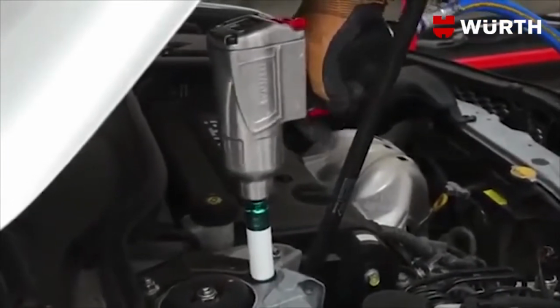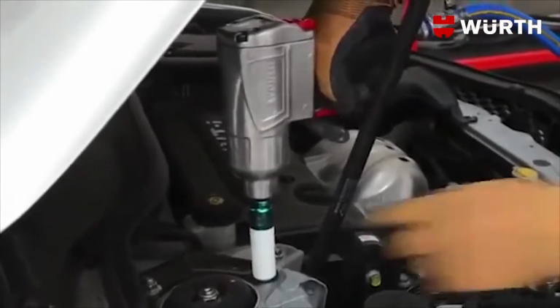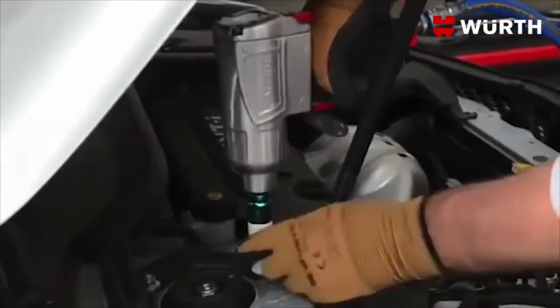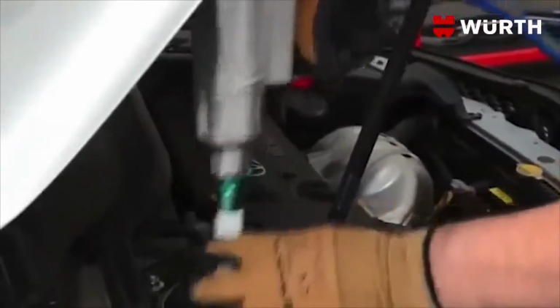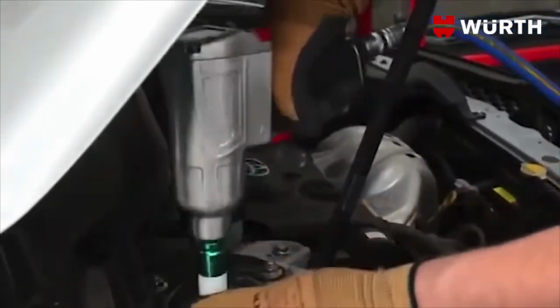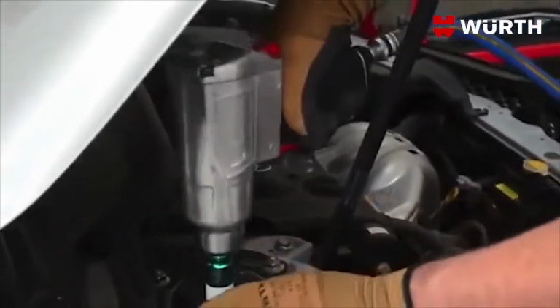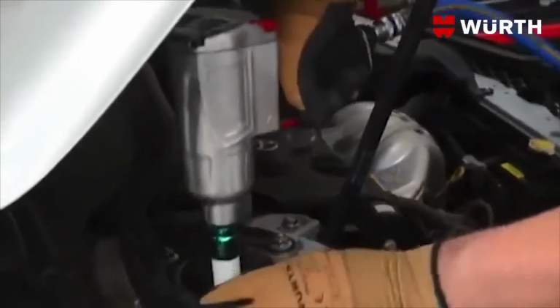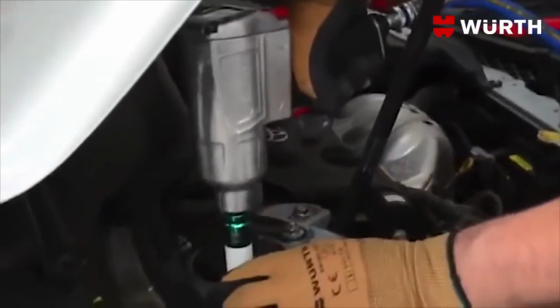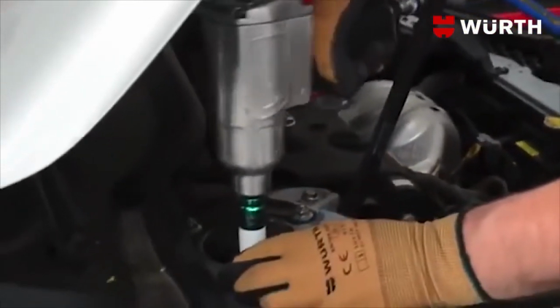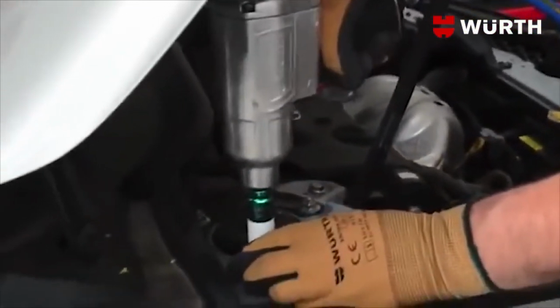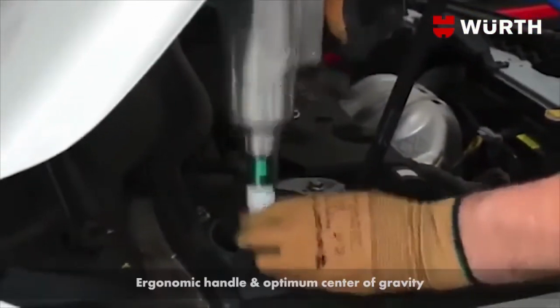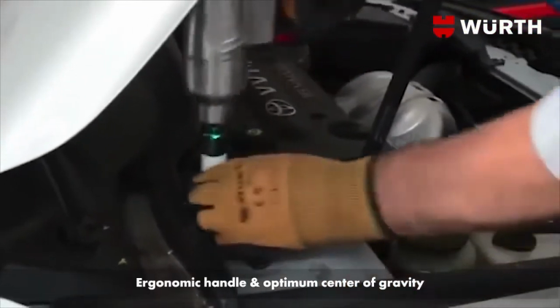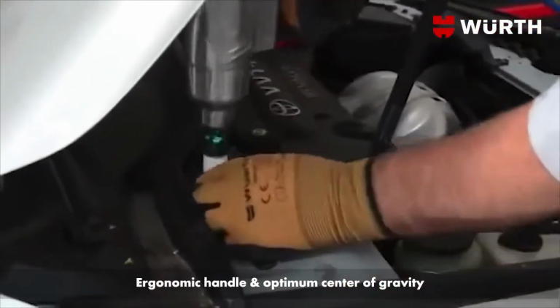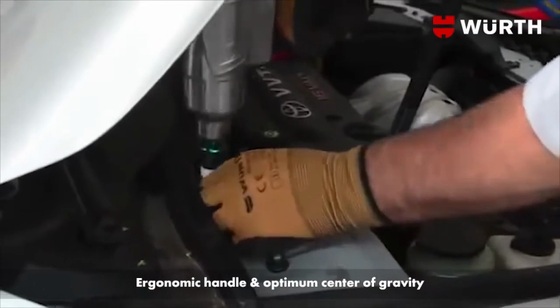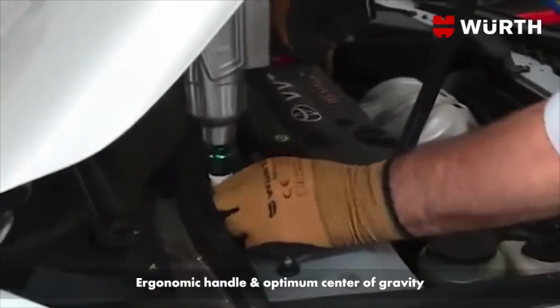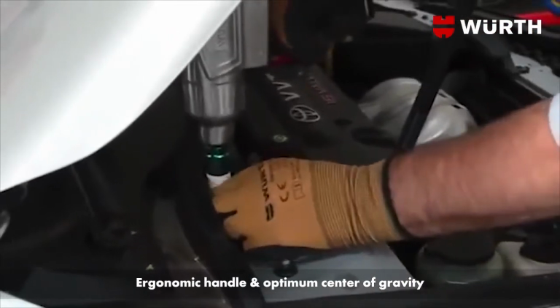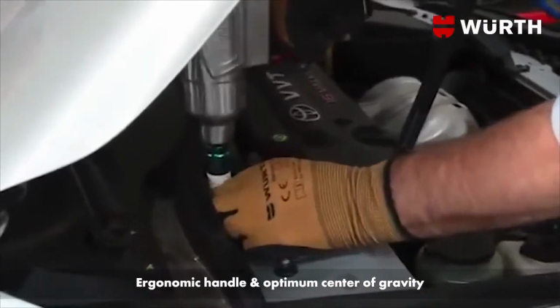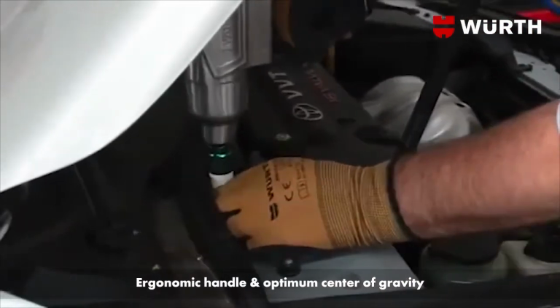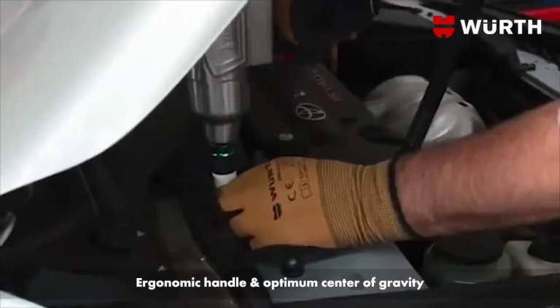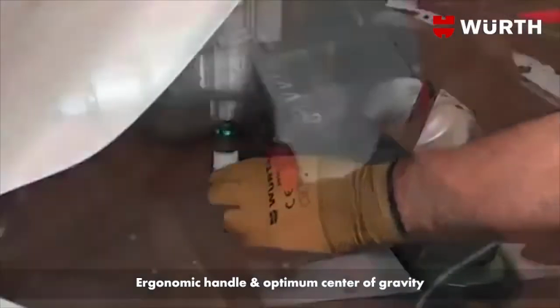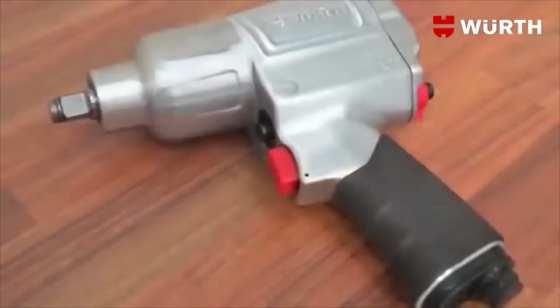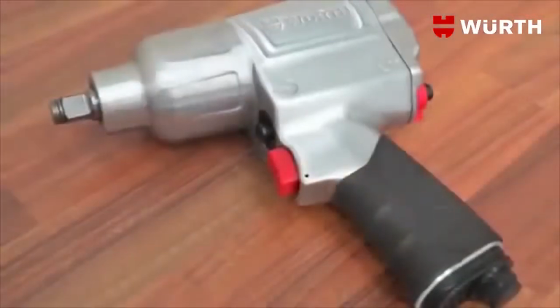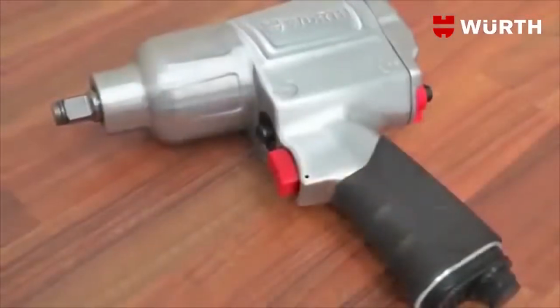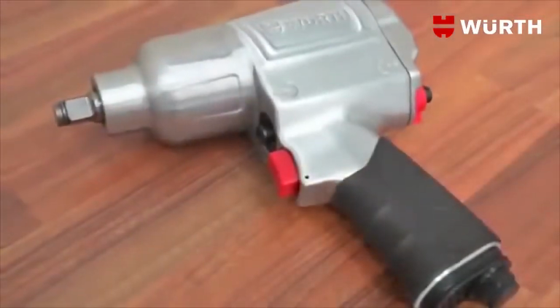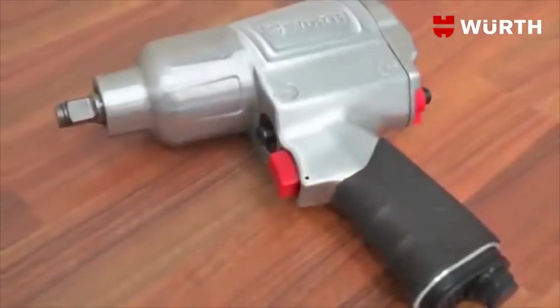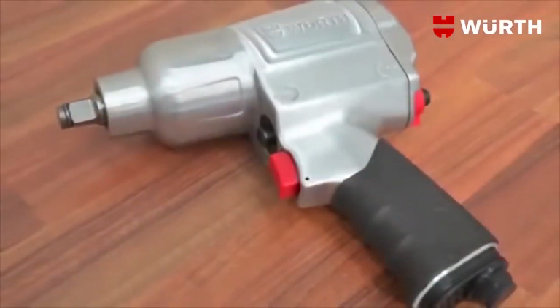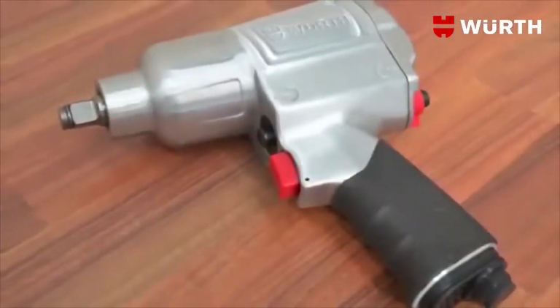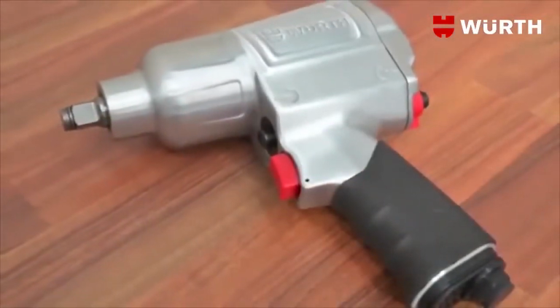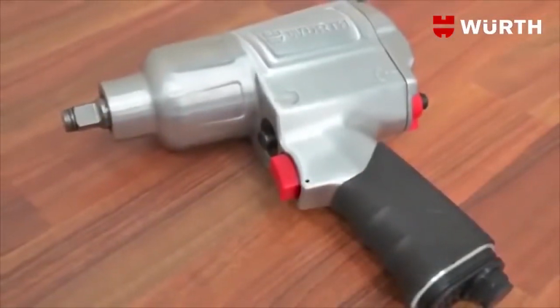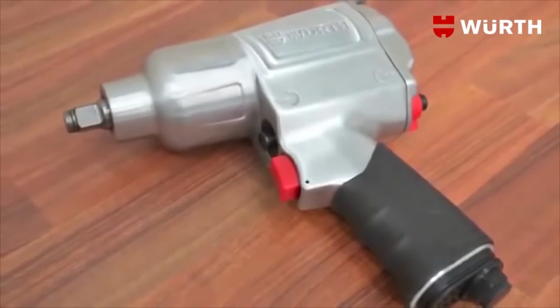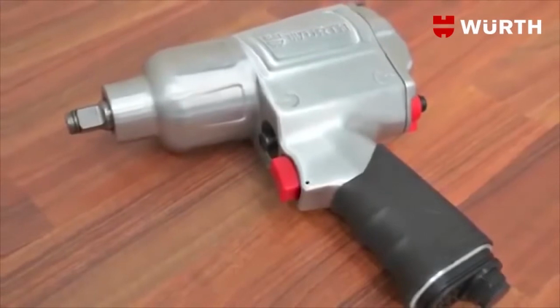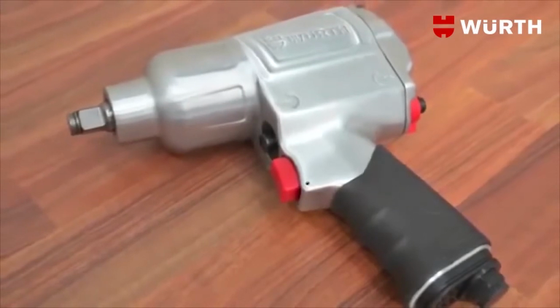The Worth Half-Inch Standard Duty Impact Wrench's ergonomic handle, along with a balanced center of gravity, provides easy handling and low vibration, even when loaded.